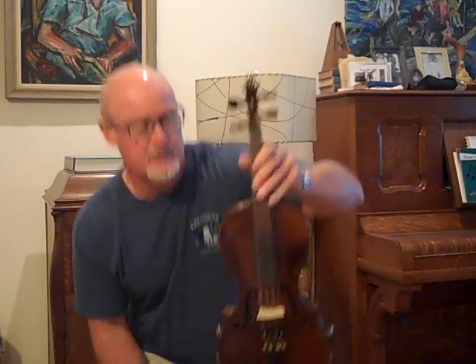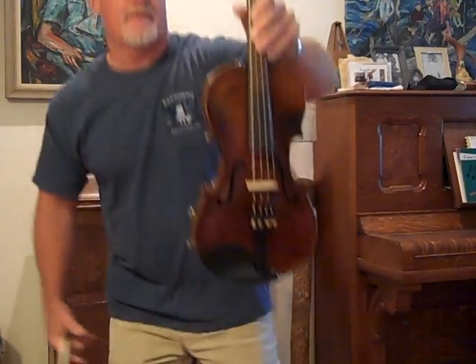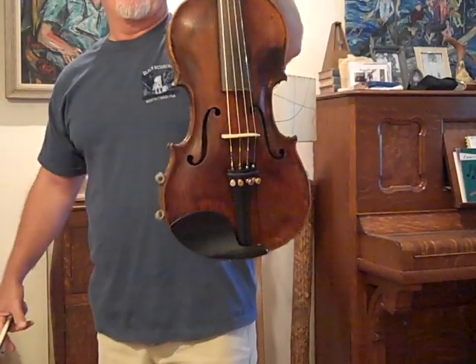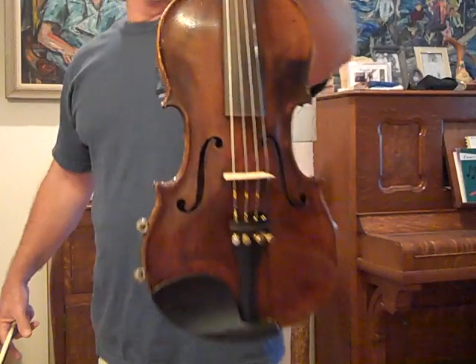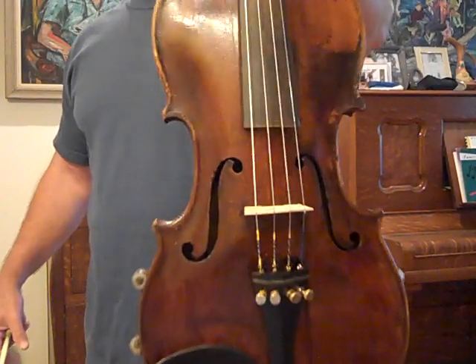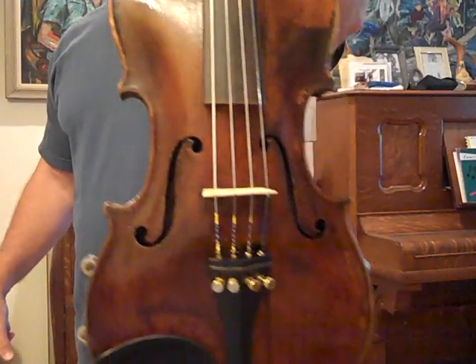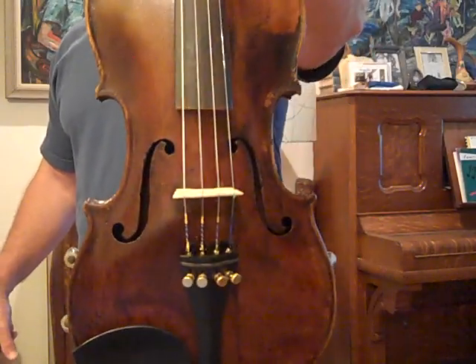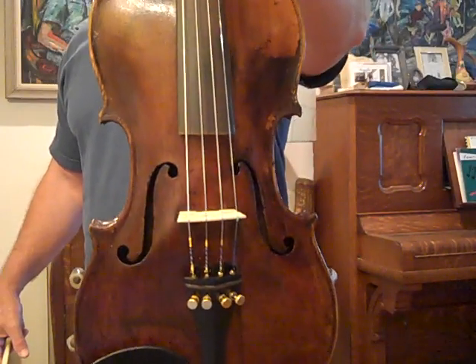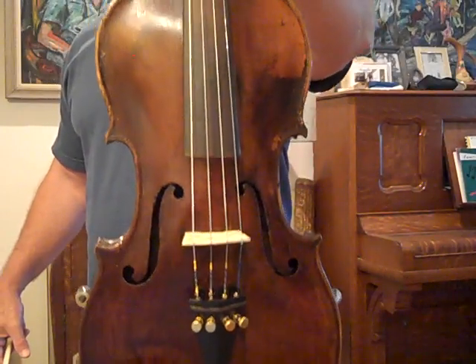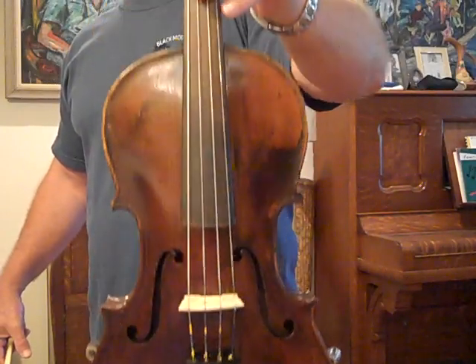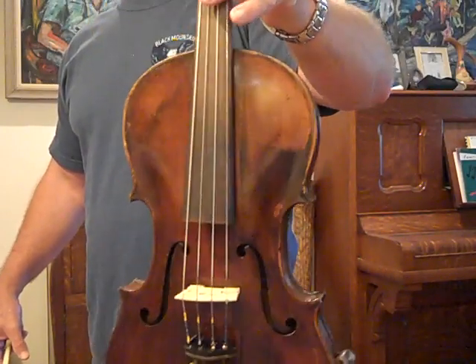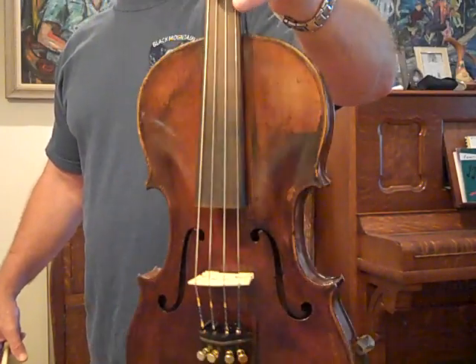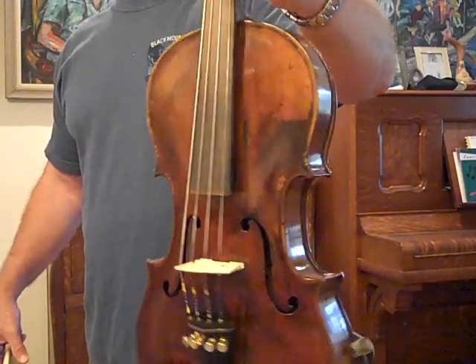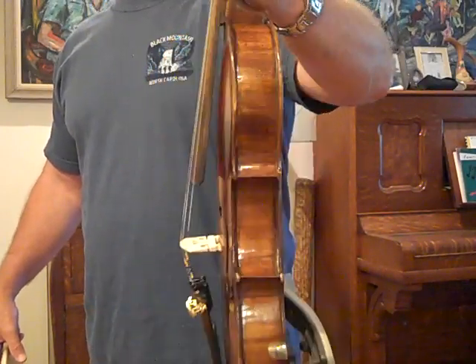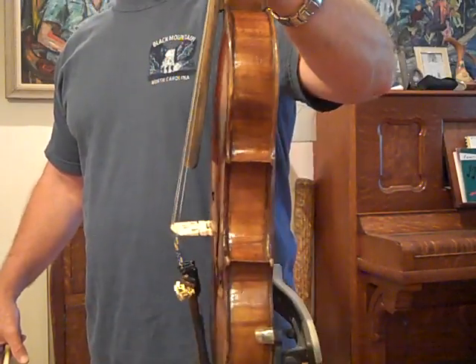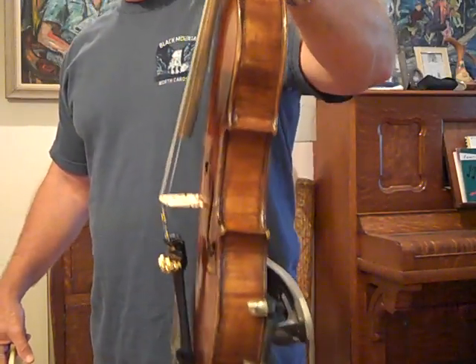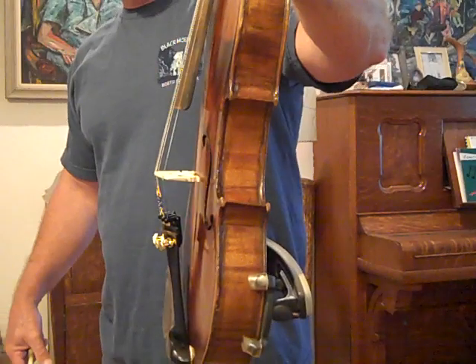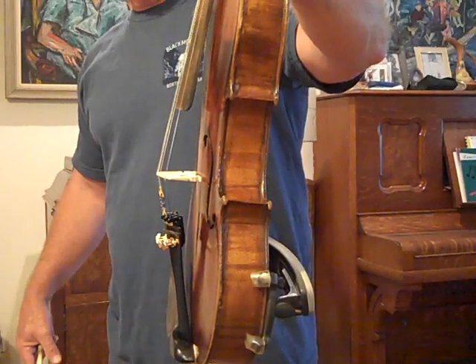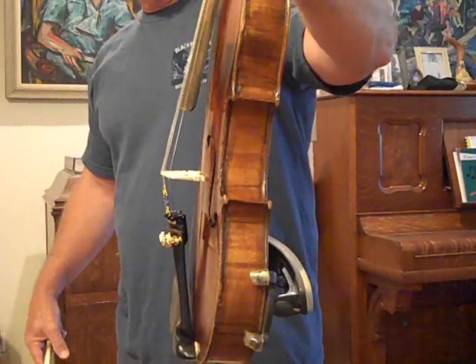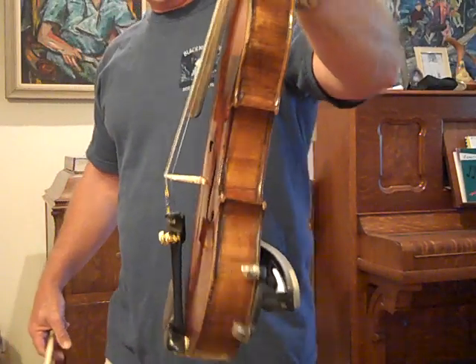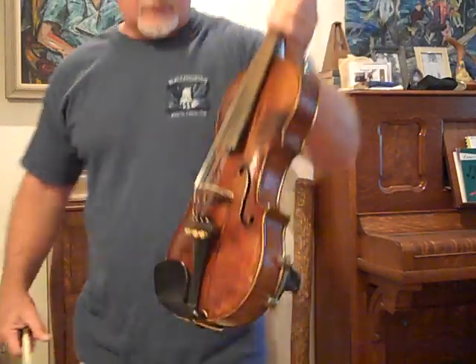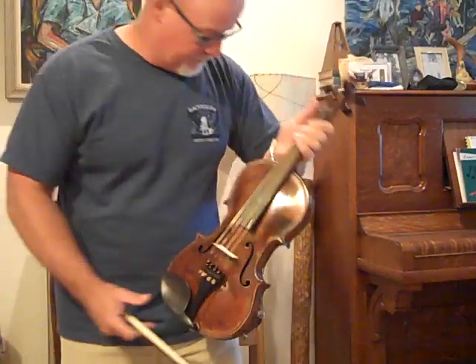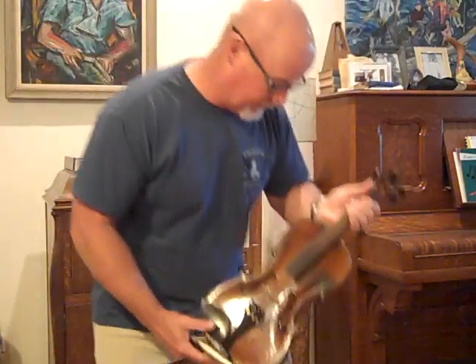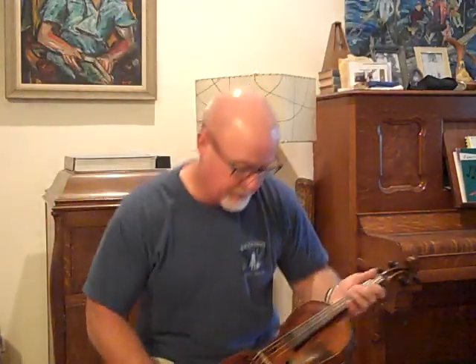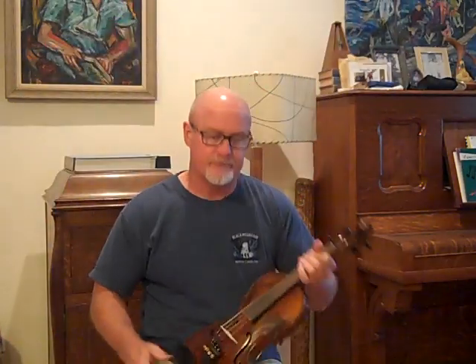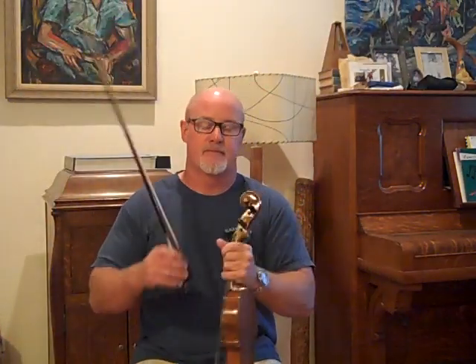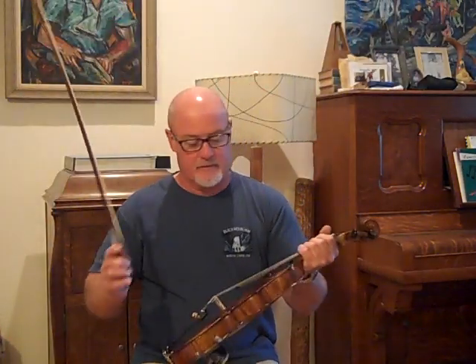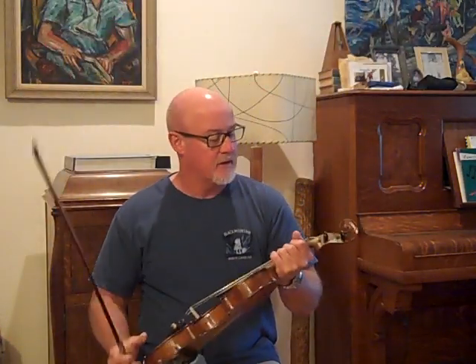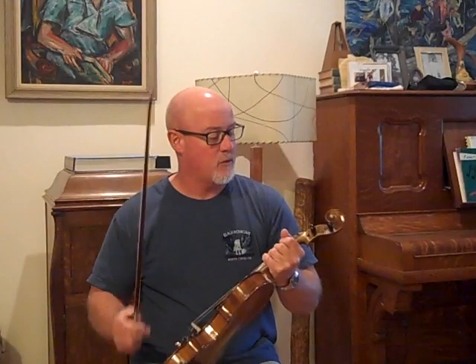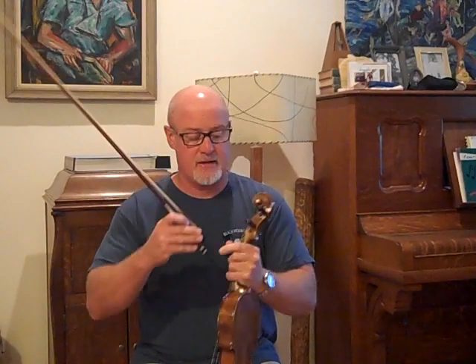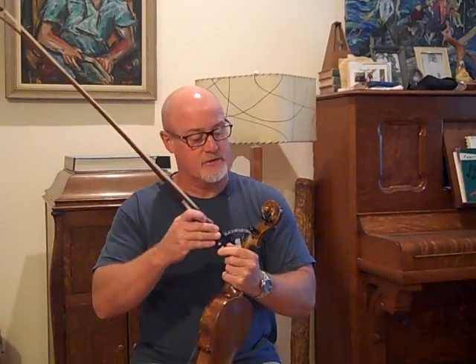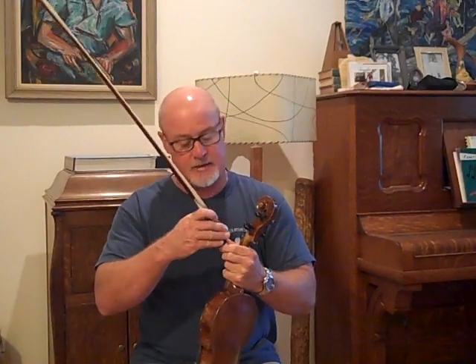Really old fiddle. Has a good look. Good player, flat arching, dark tone in this old fiddle. Helicor medium tension strings.